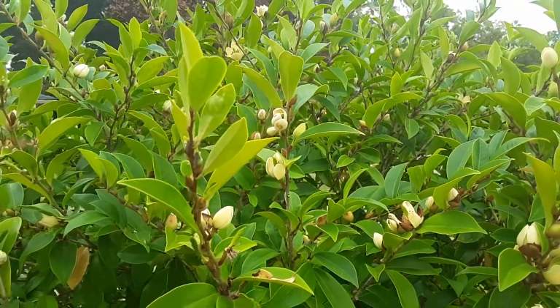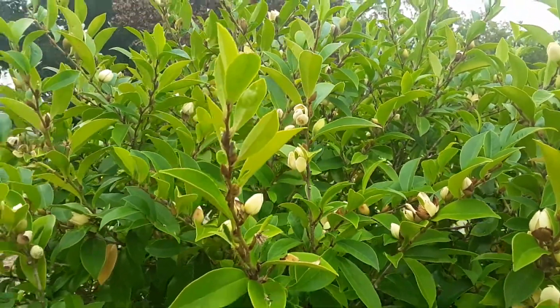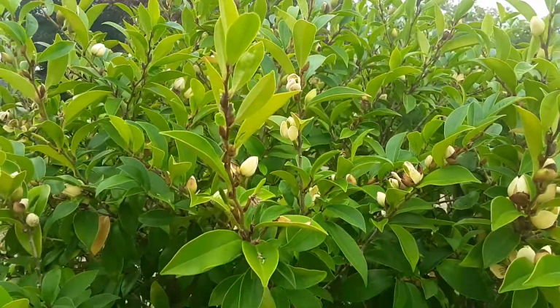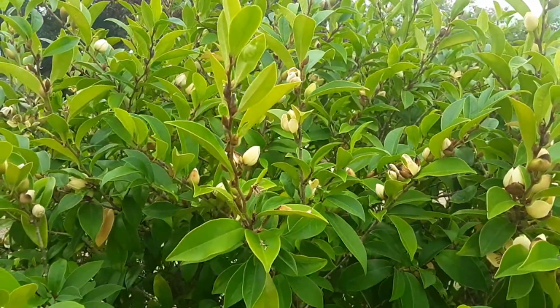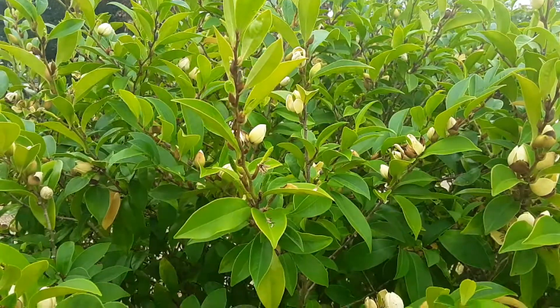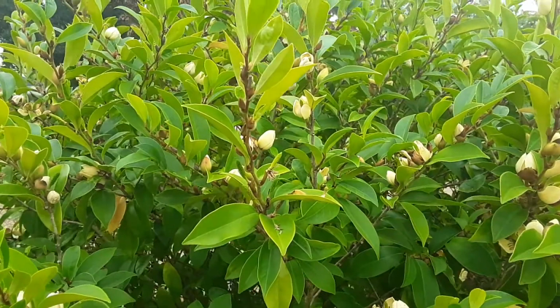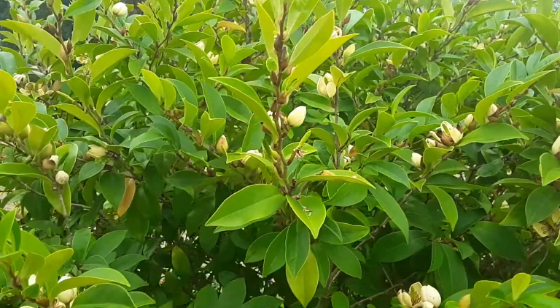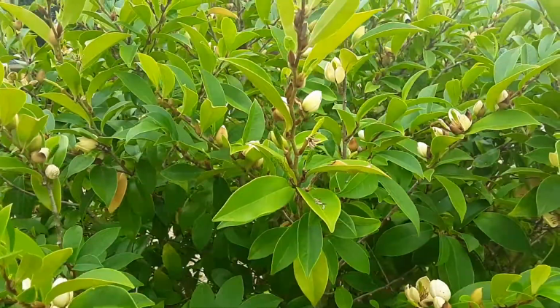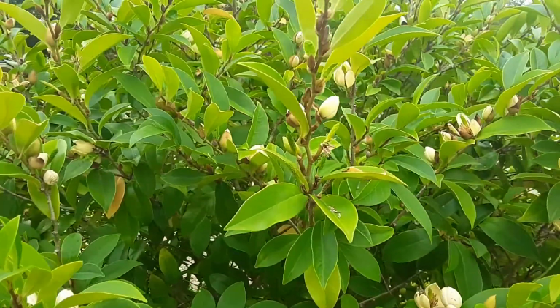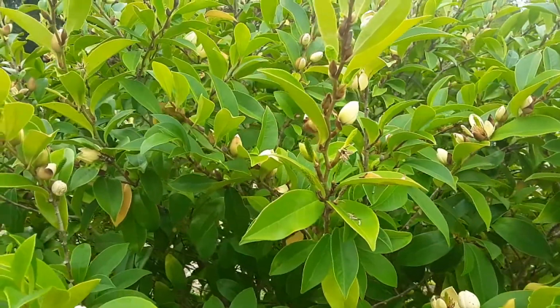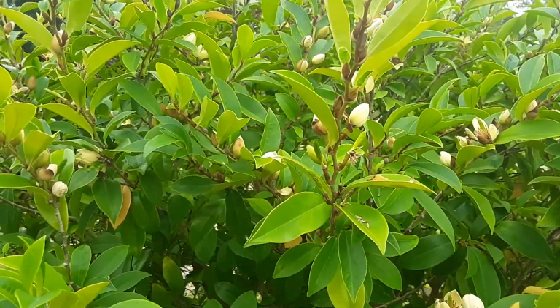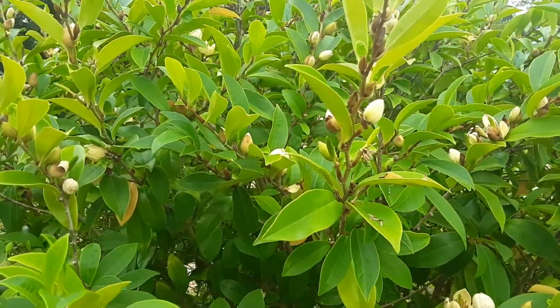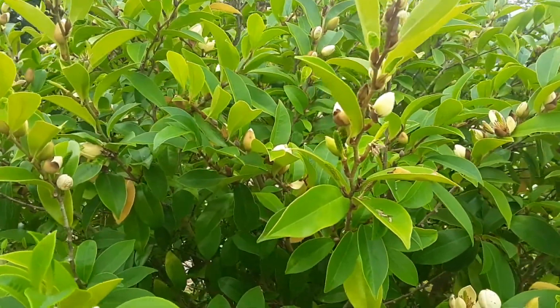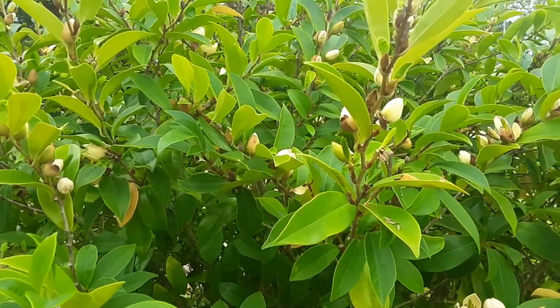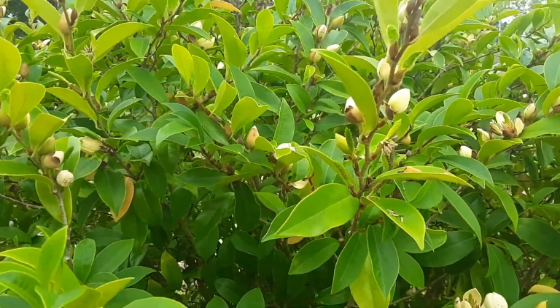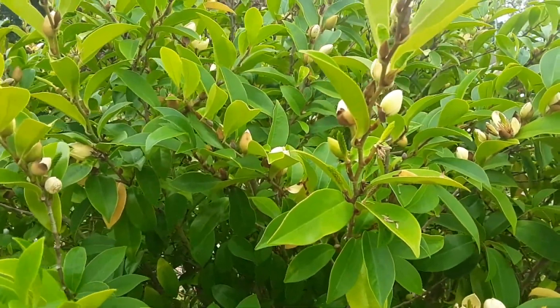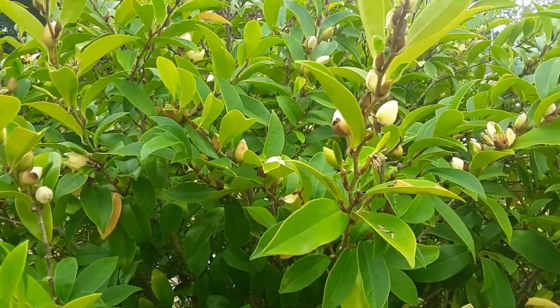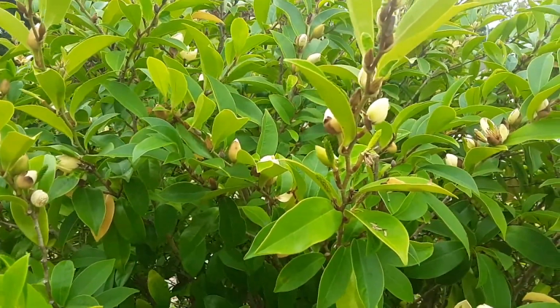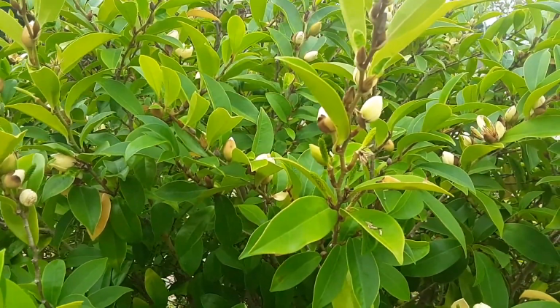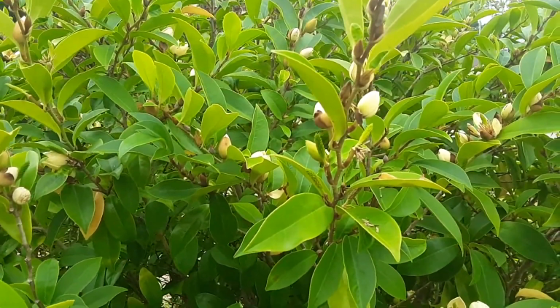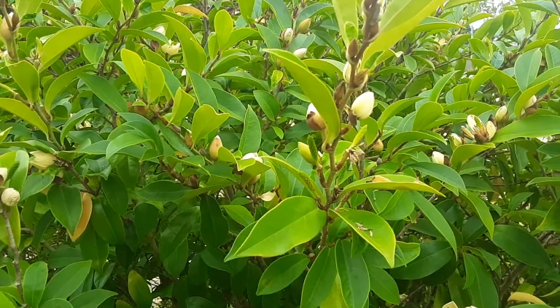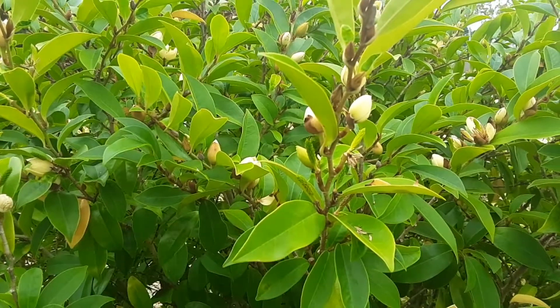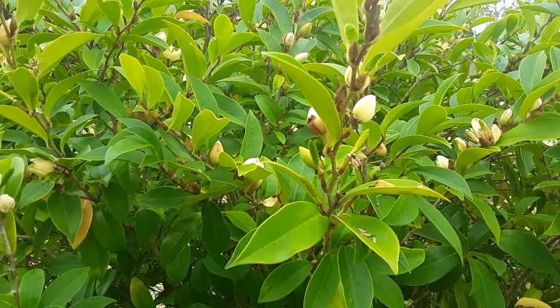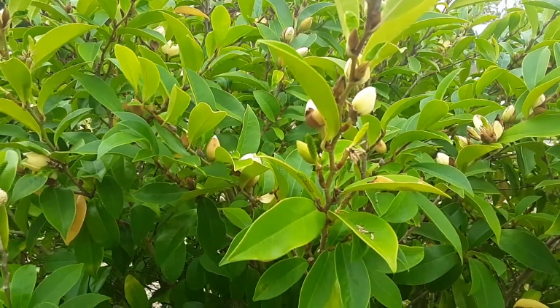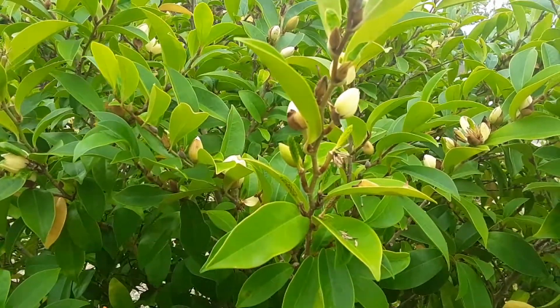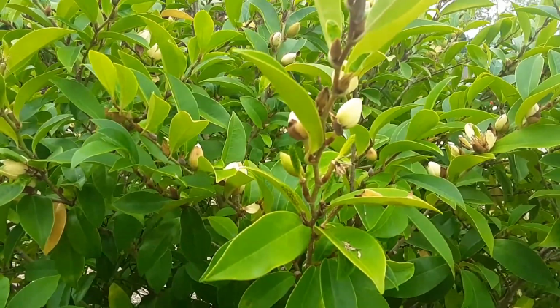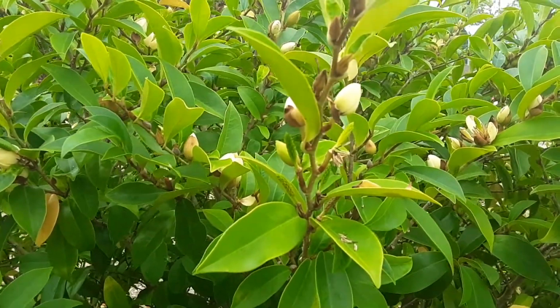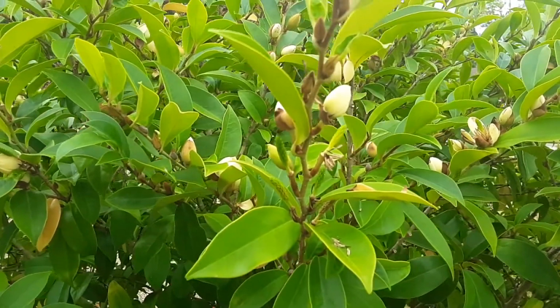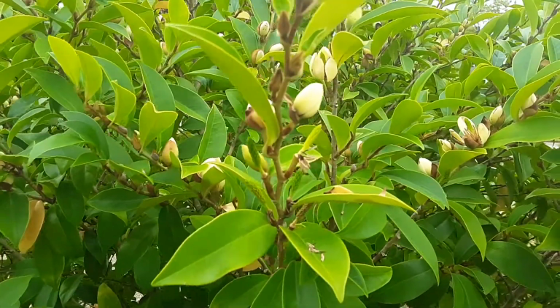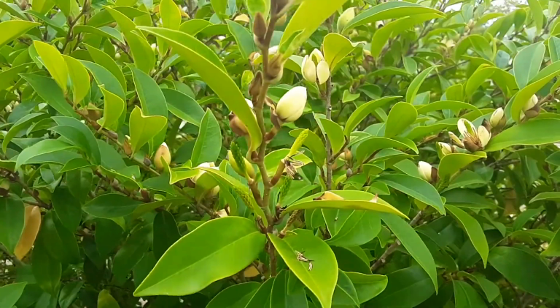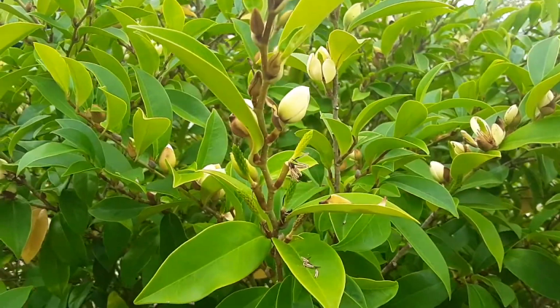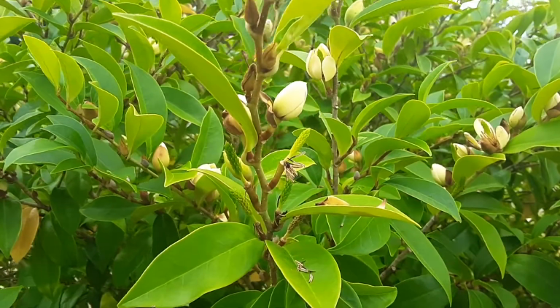This is a relative of magnolias, but the cool thing about the banana shrub is that it actually smells like banana laffy taffy — so it's sweet candy.